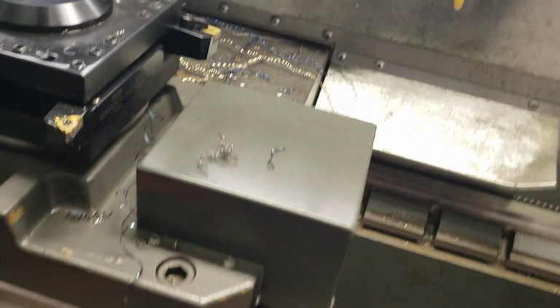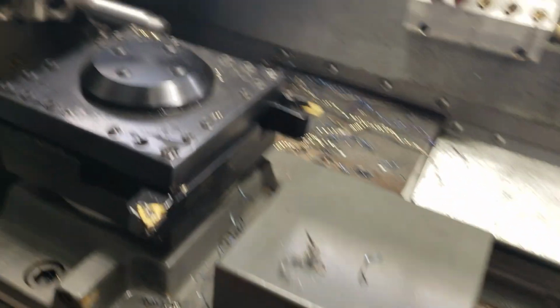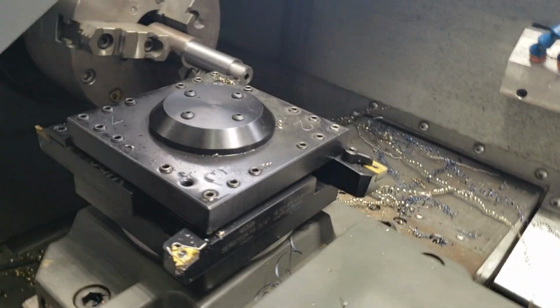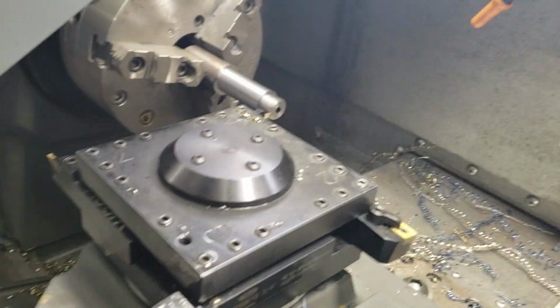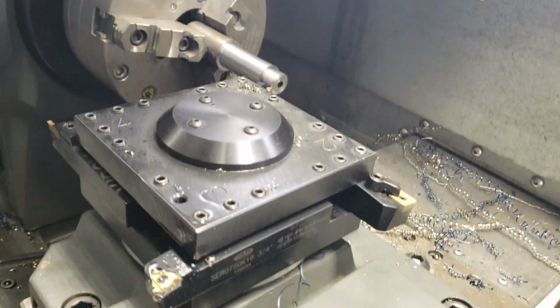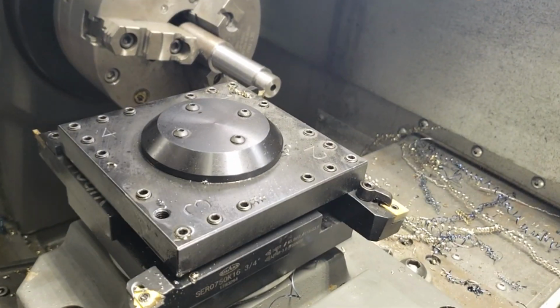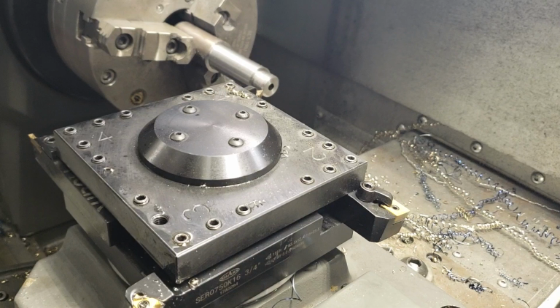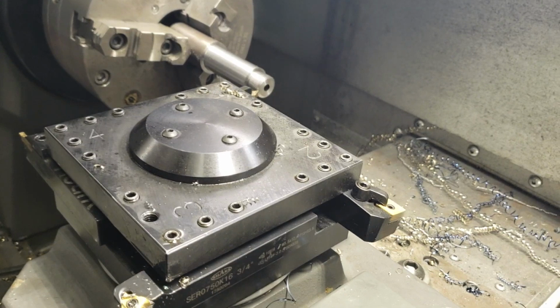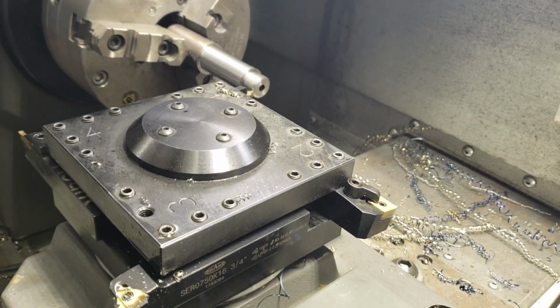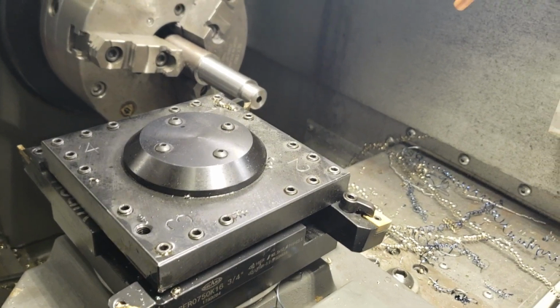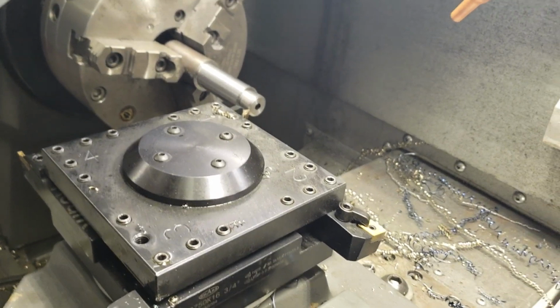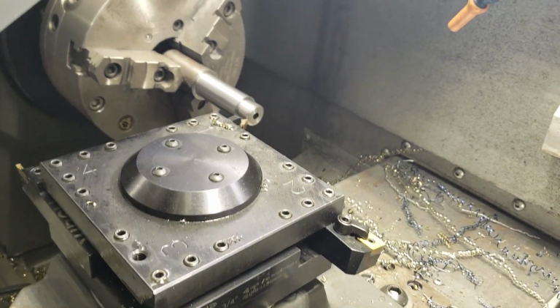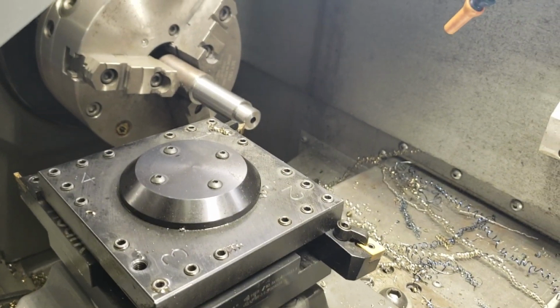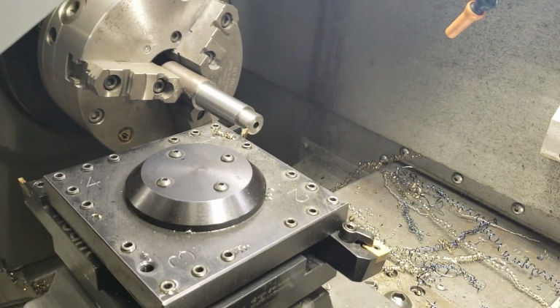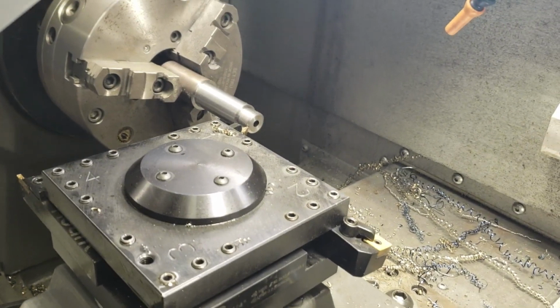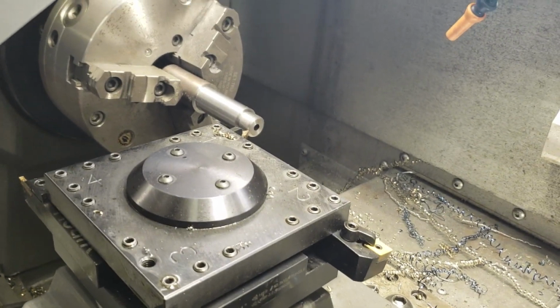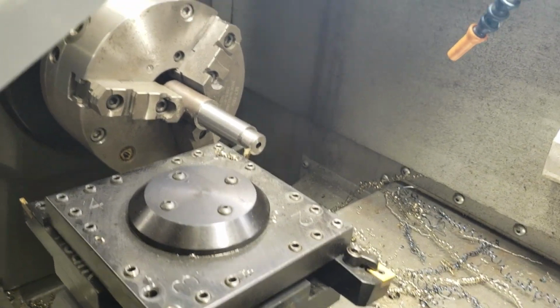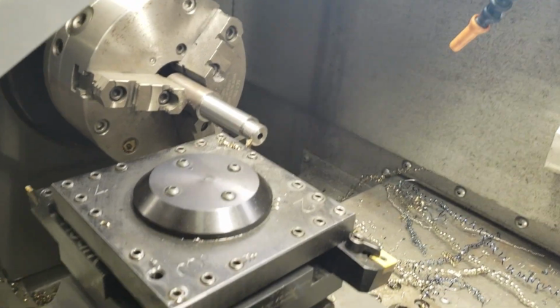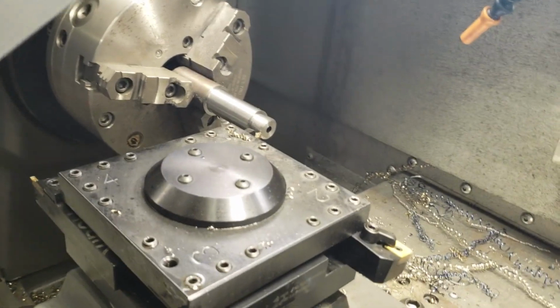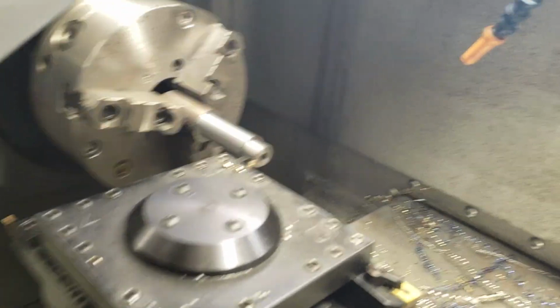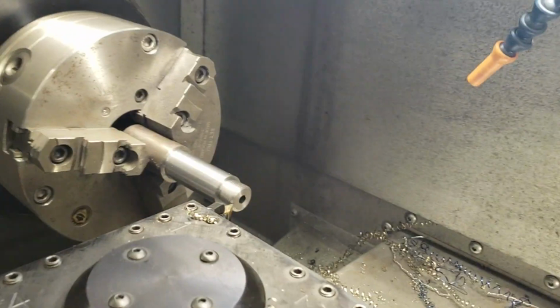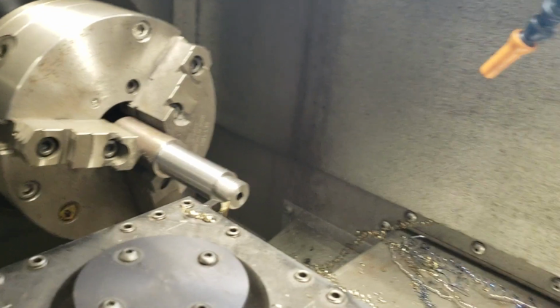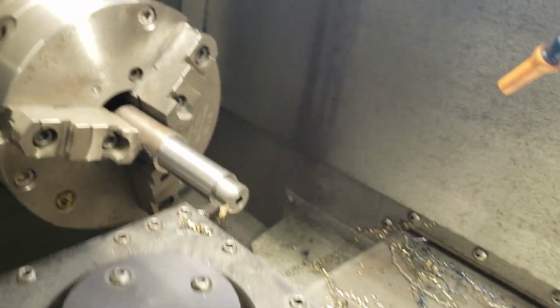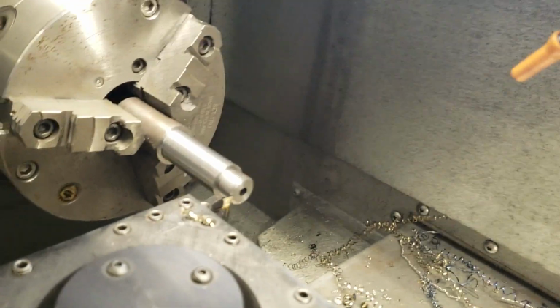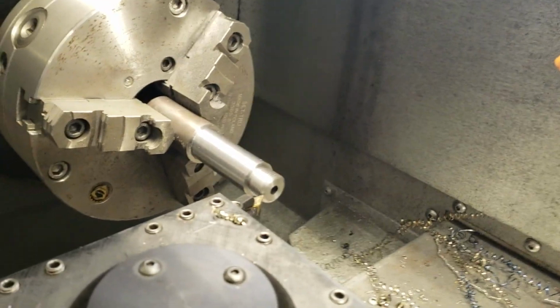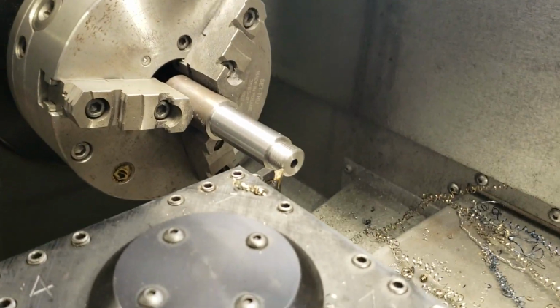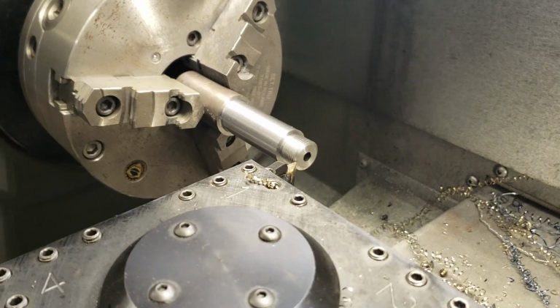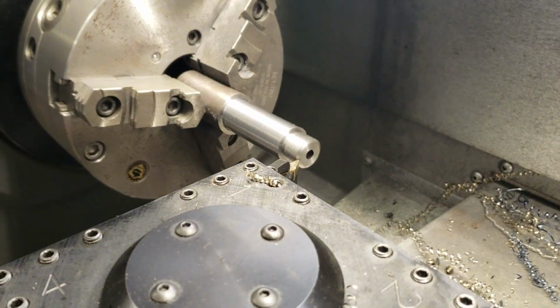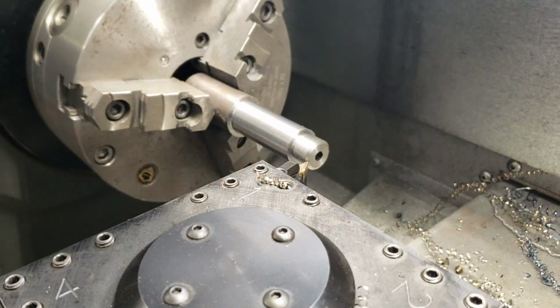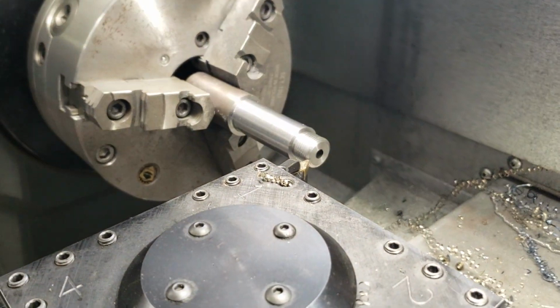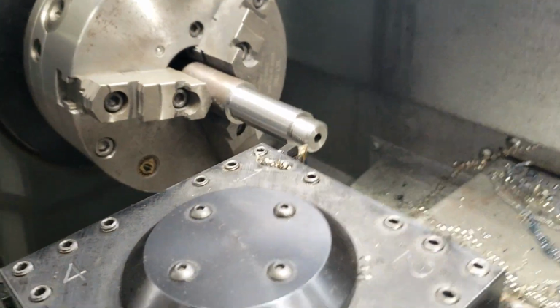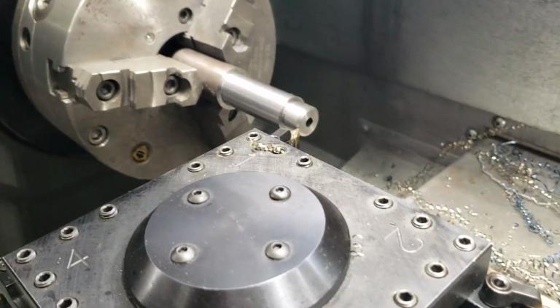Well, that's it for these. It was fun — I've got it designed, now it's tuned, and I'll apply it to the other program for the one-inch barrels. Now it's on to the profiling.